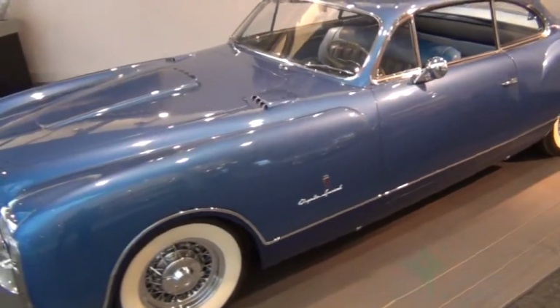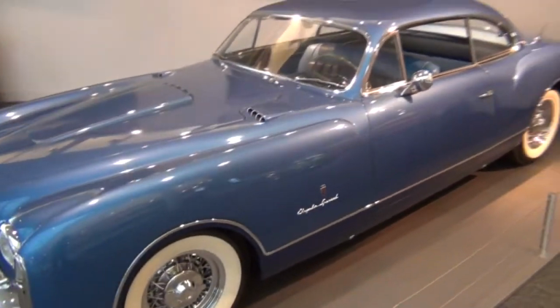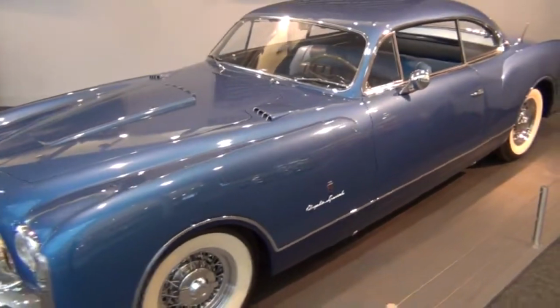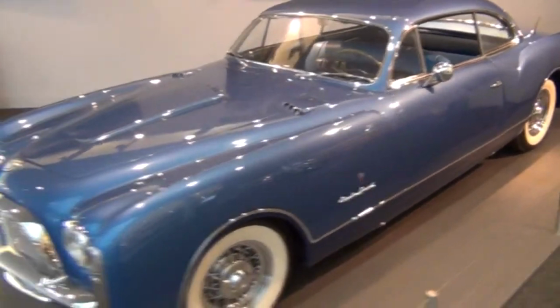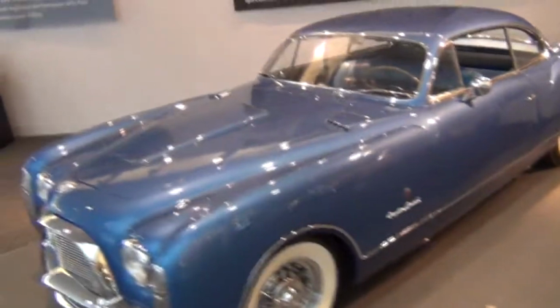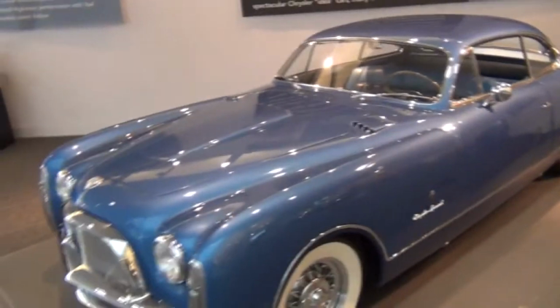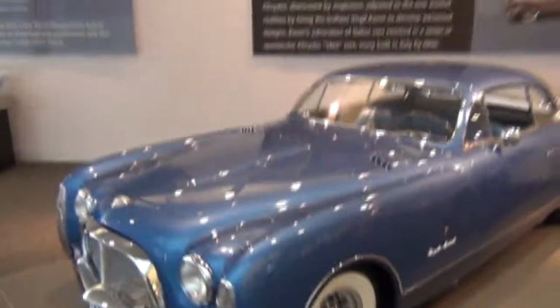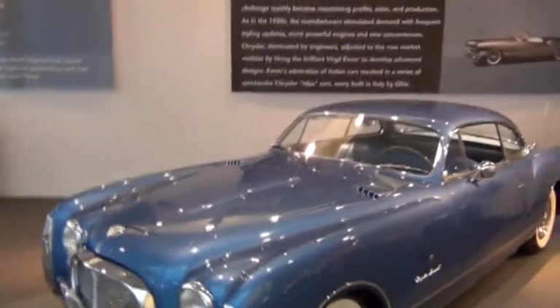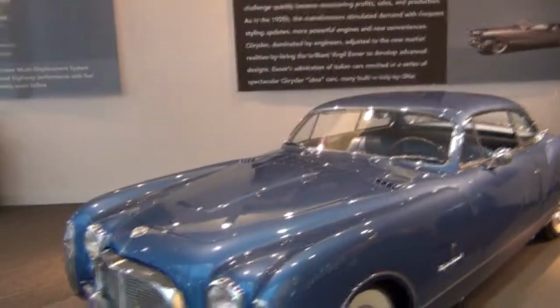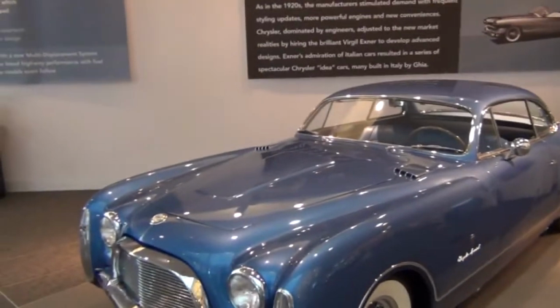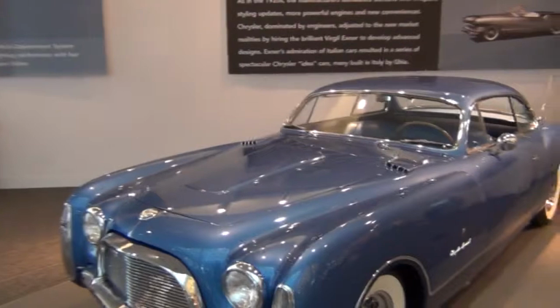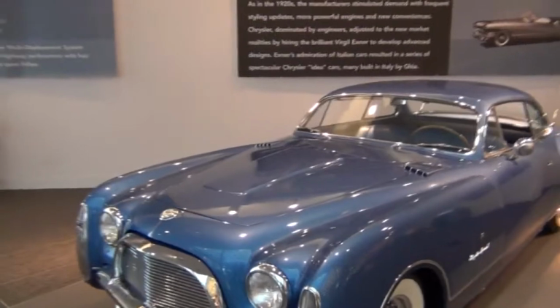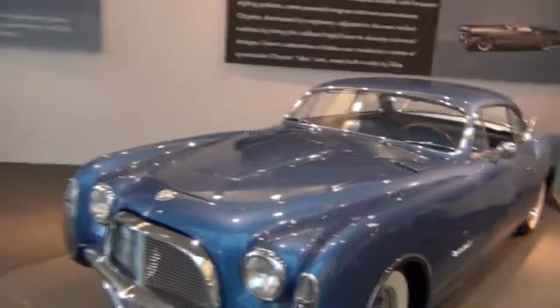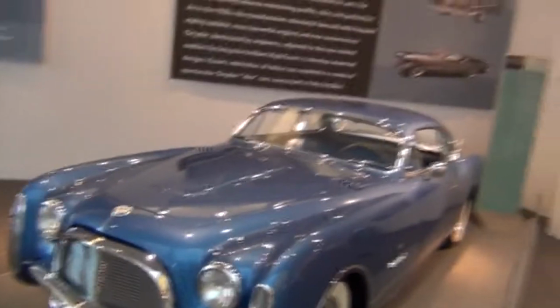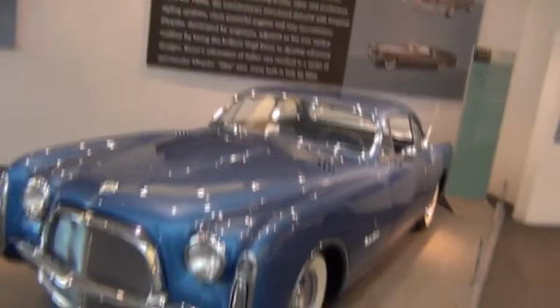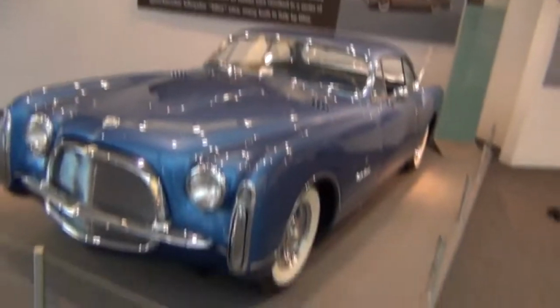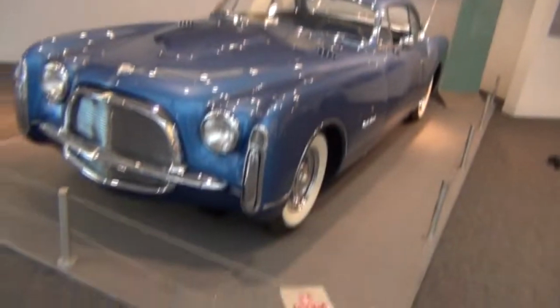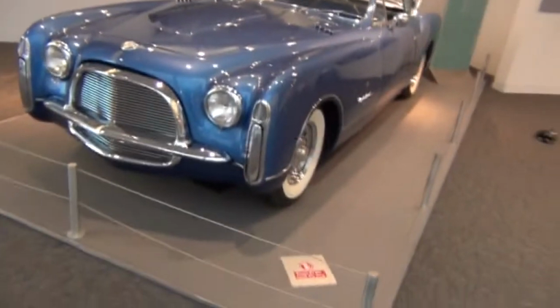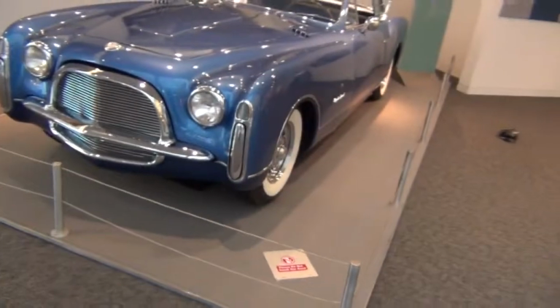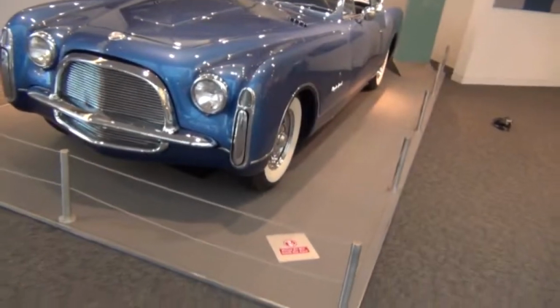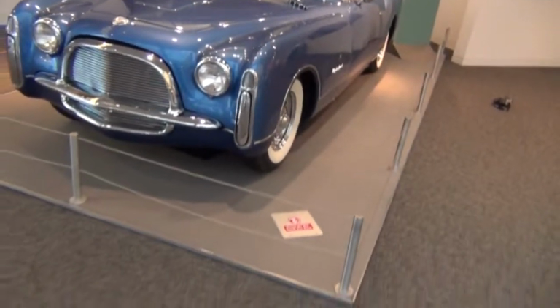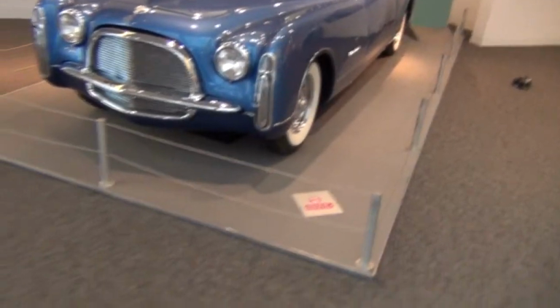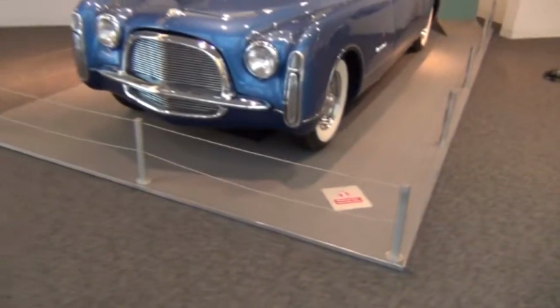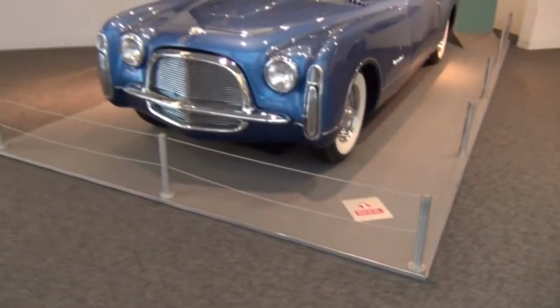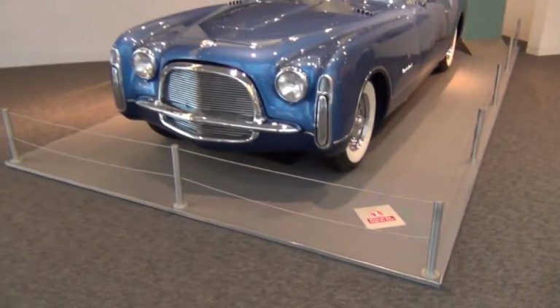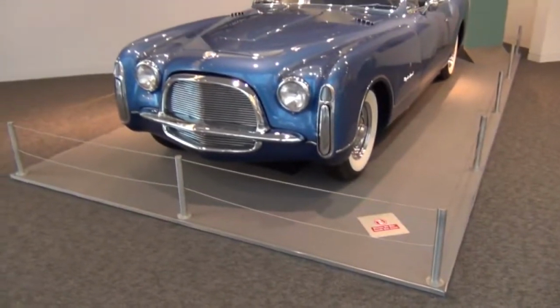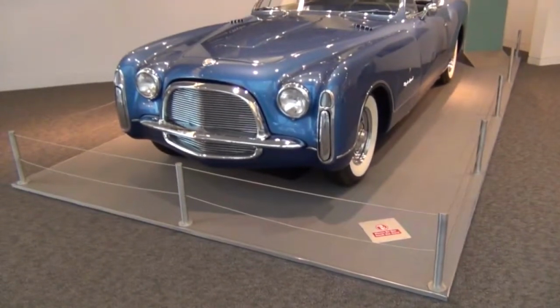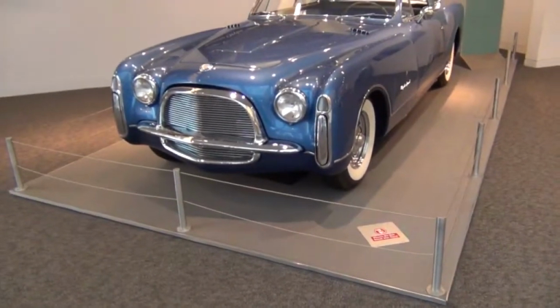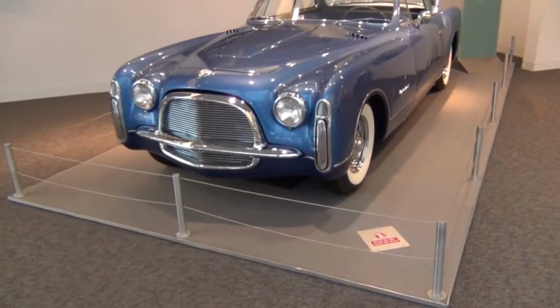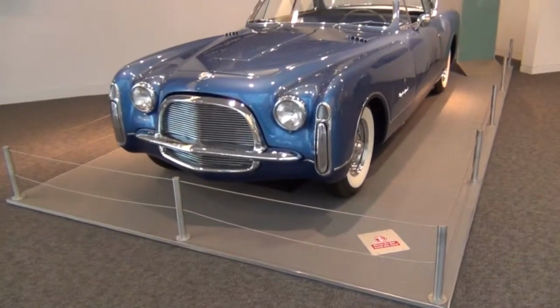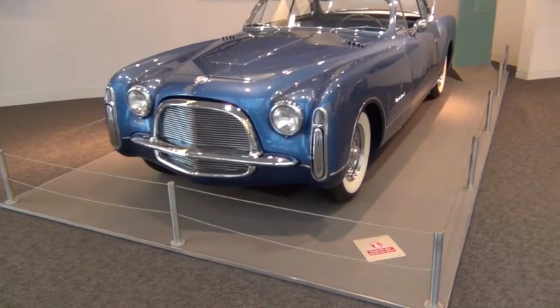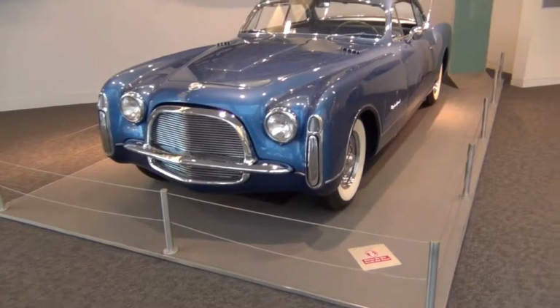This concept car dates back to the early 50s, but looks far more stylish and current than many of today's production cars.